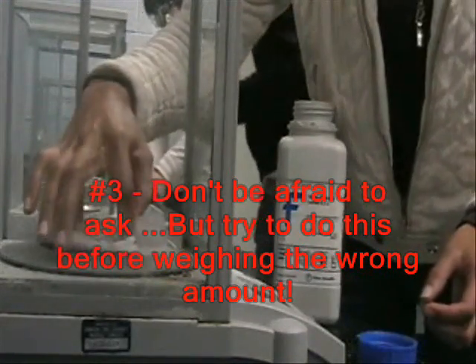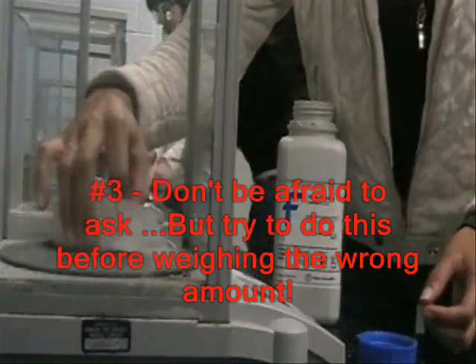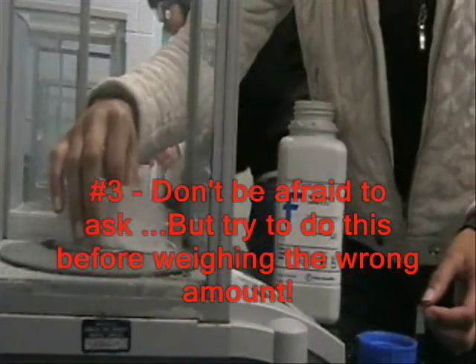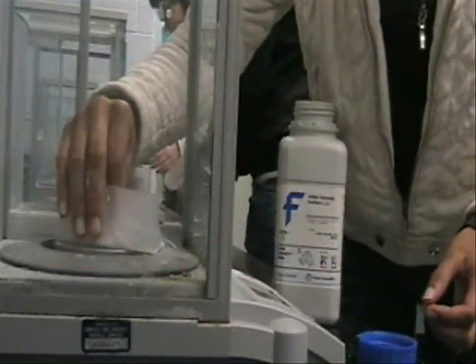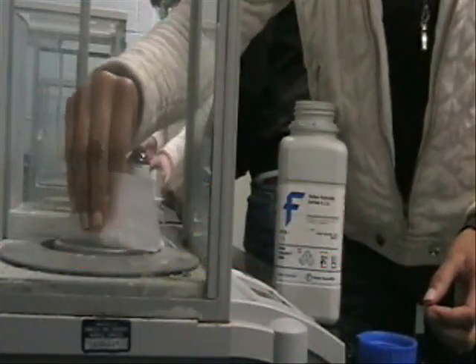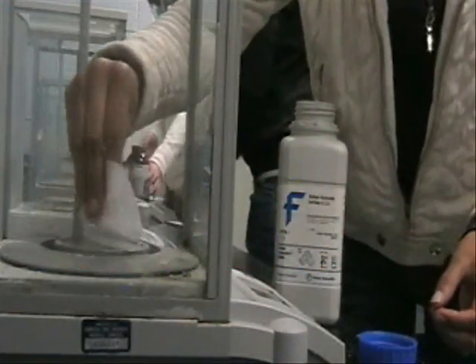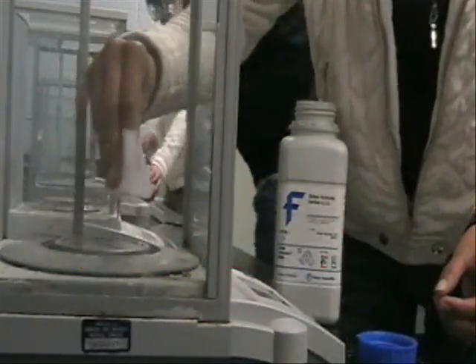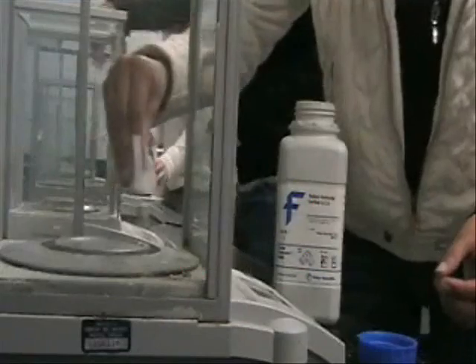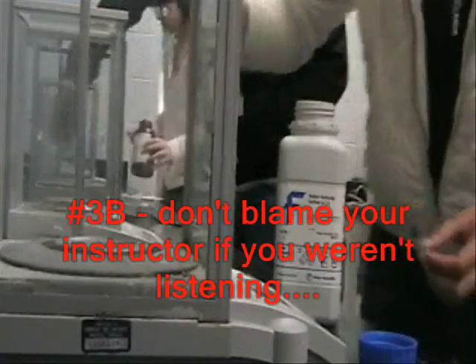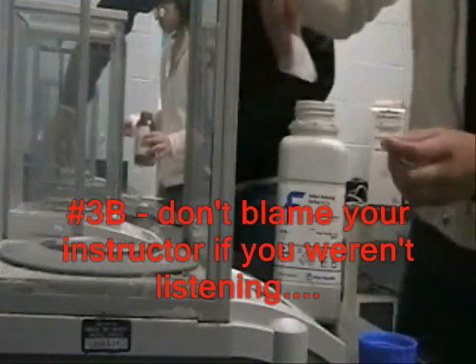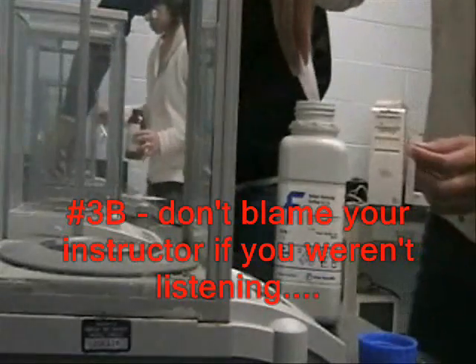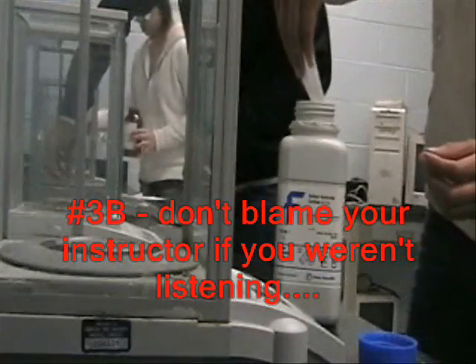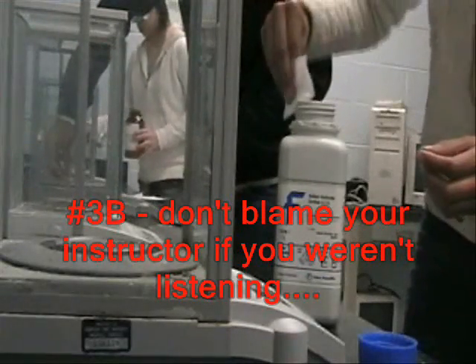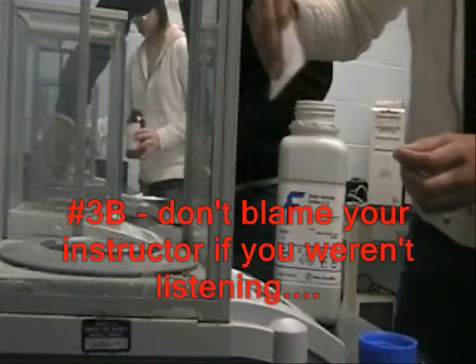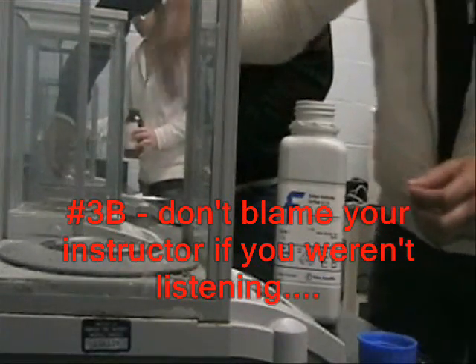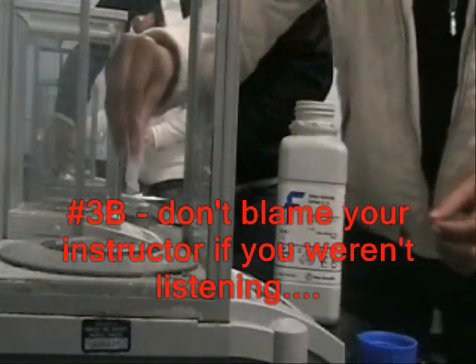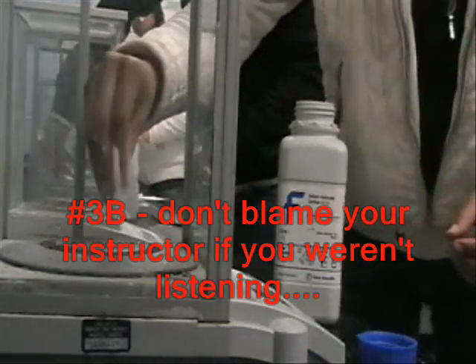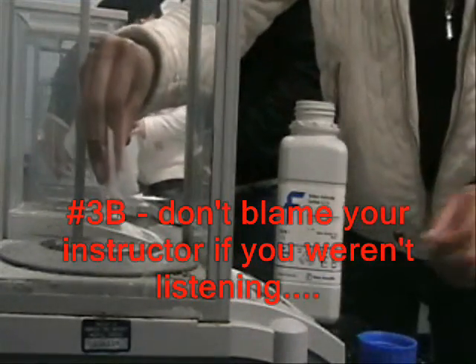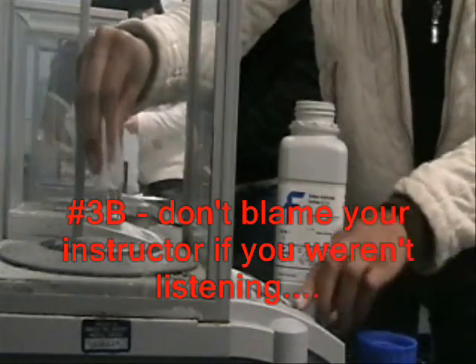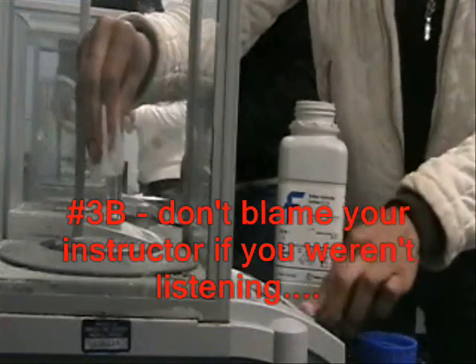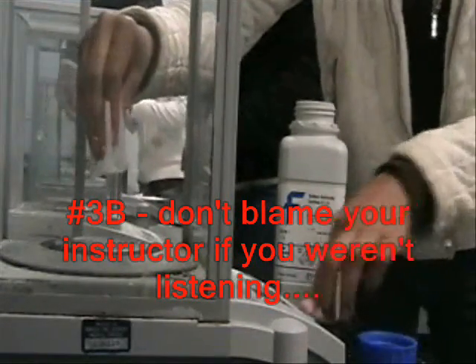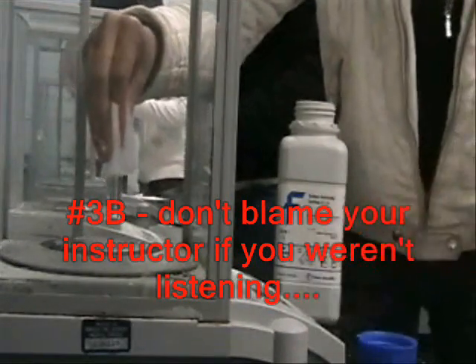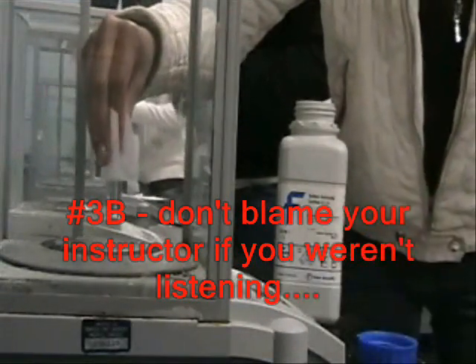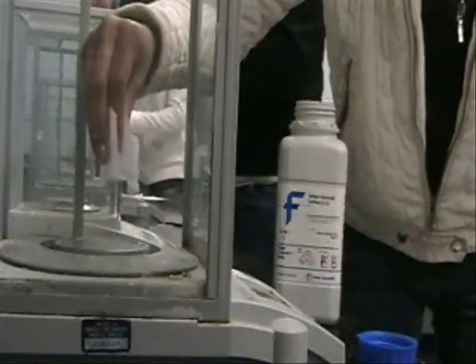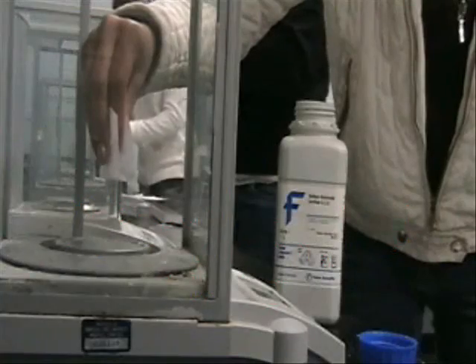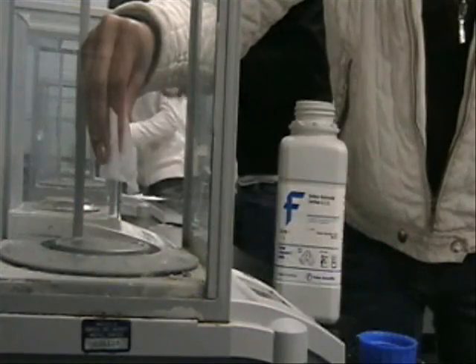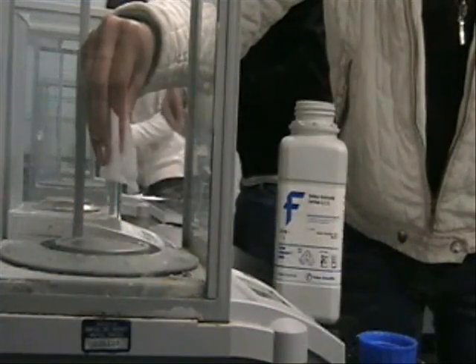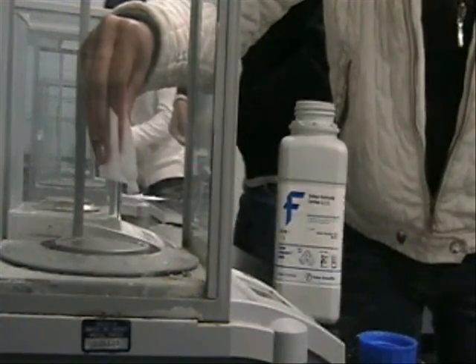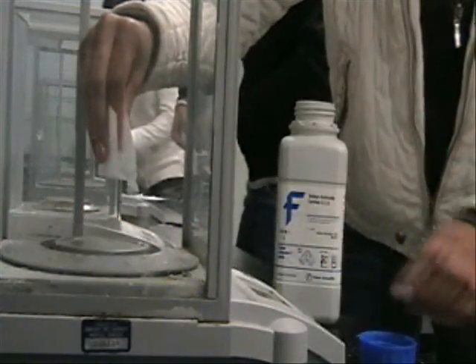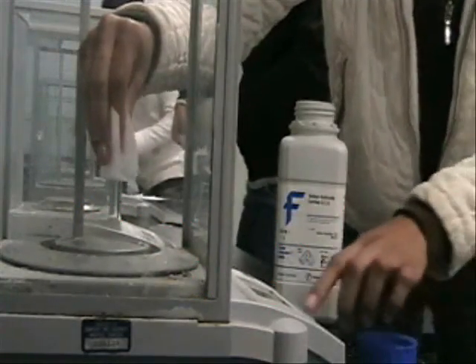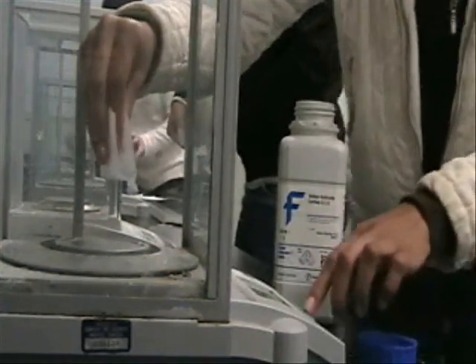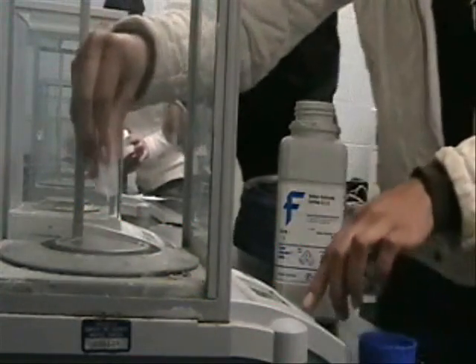Juella might have confused me and himself. The second thing you do is make sure your measurements are correct. That's pretty strong right there. I know.